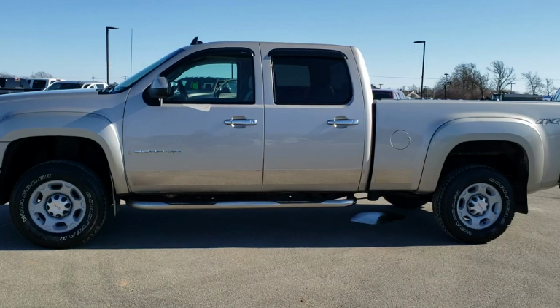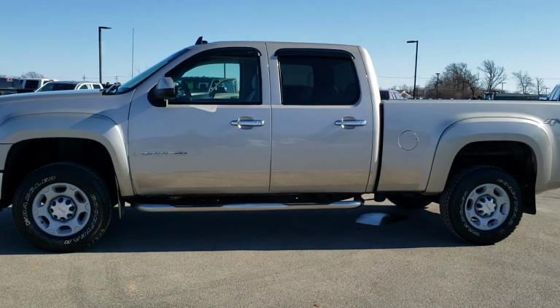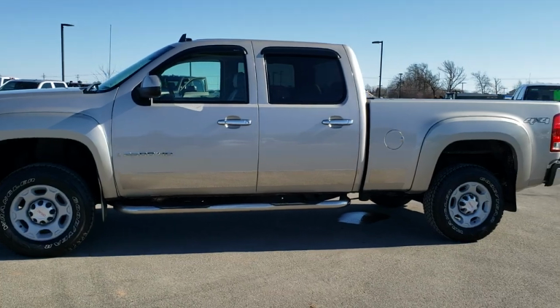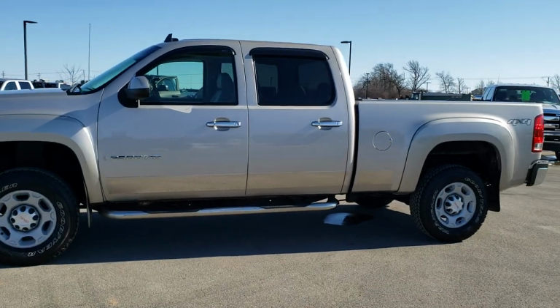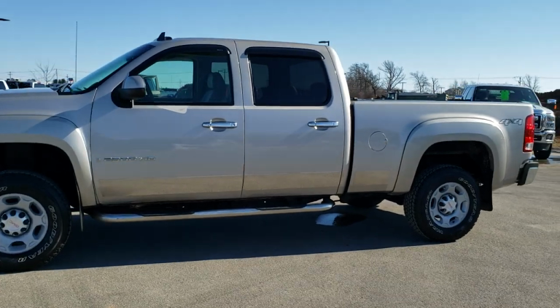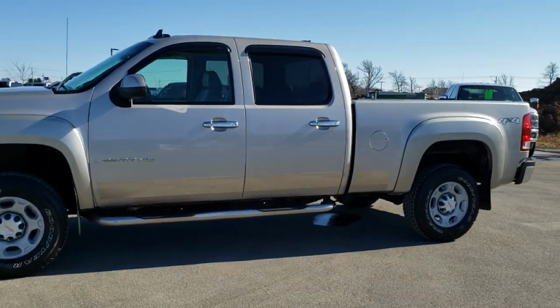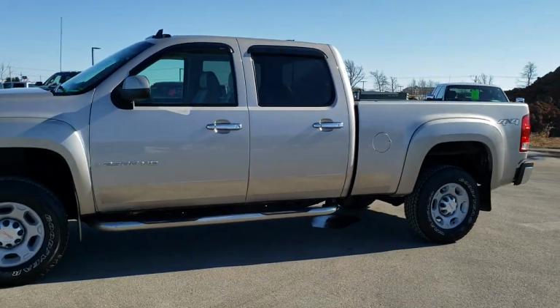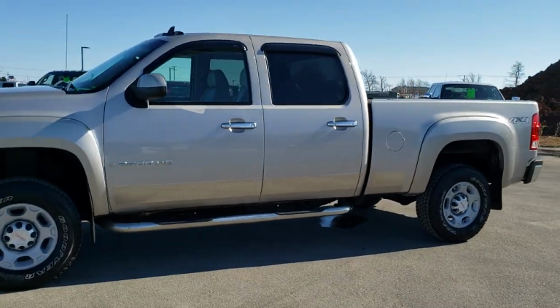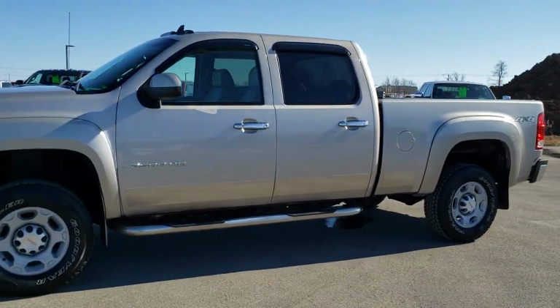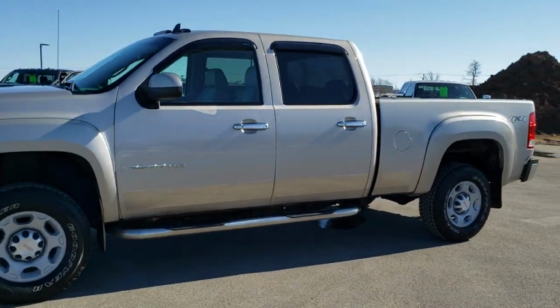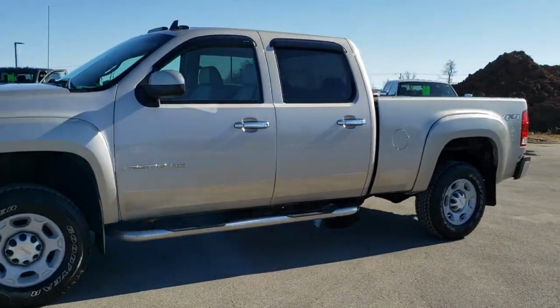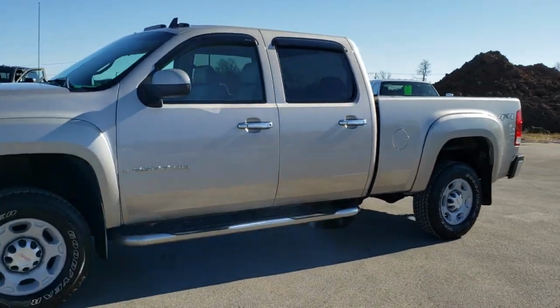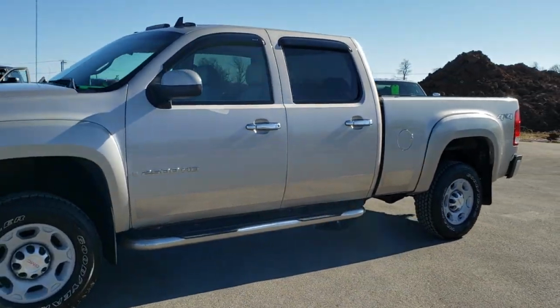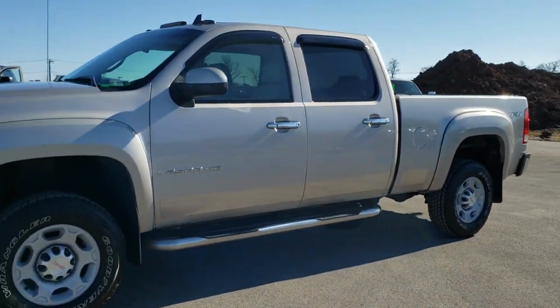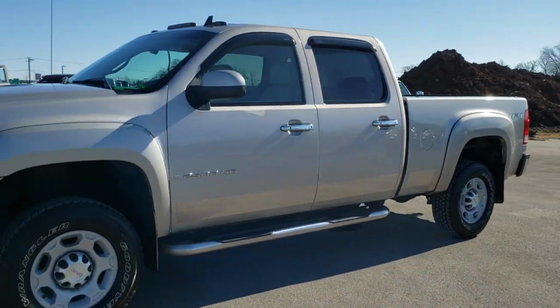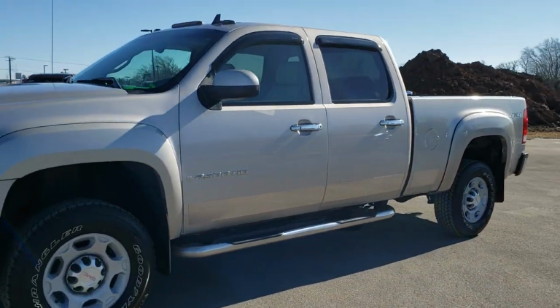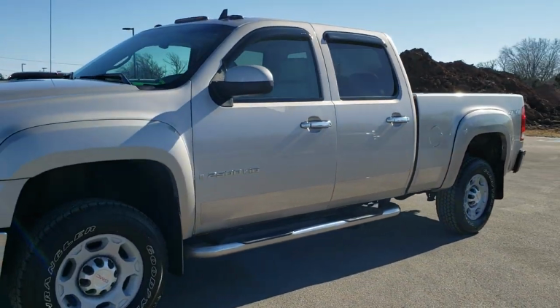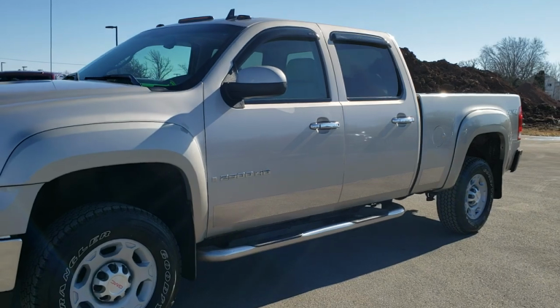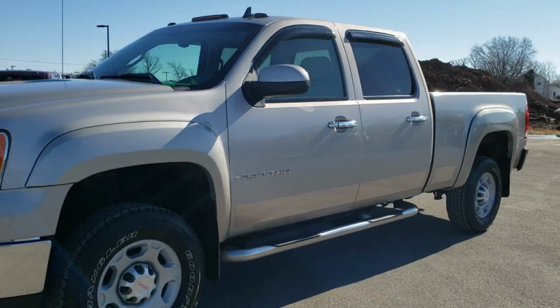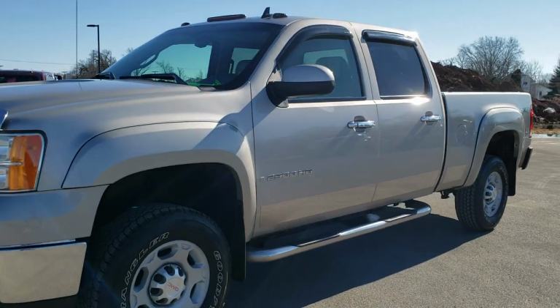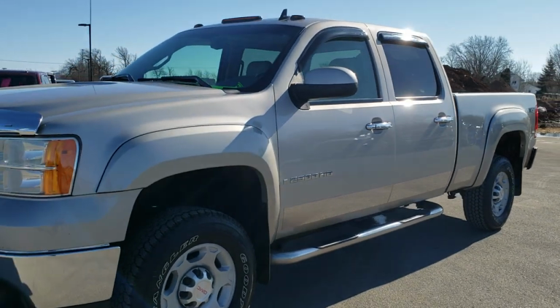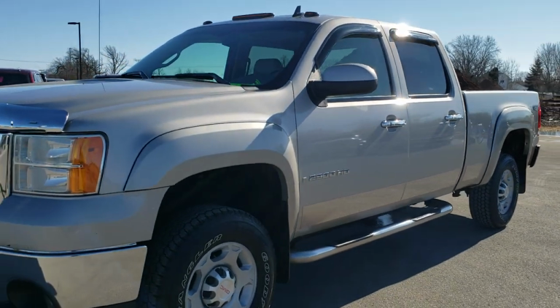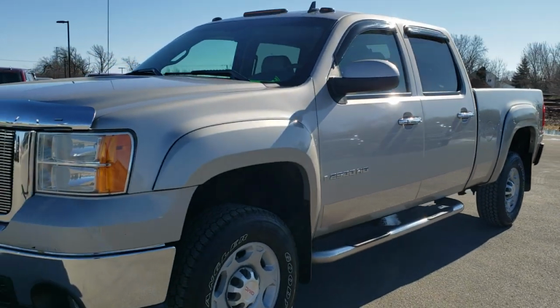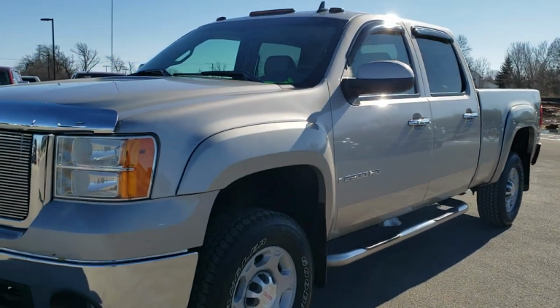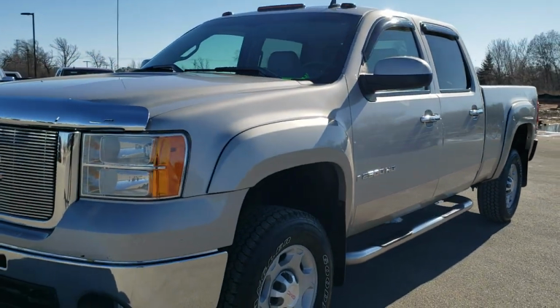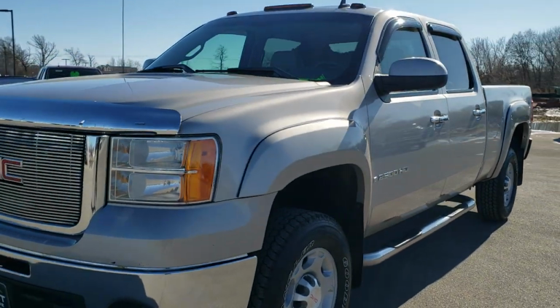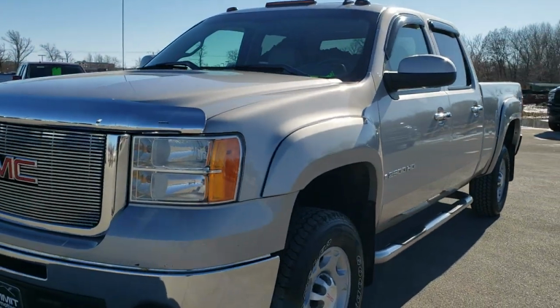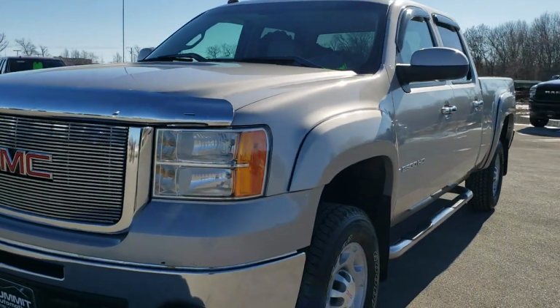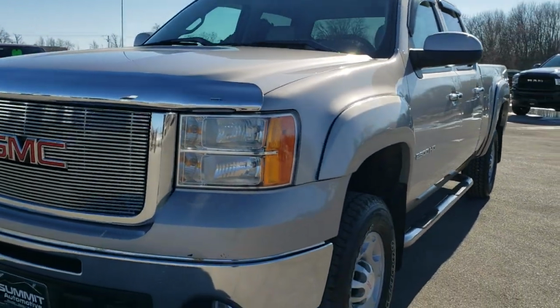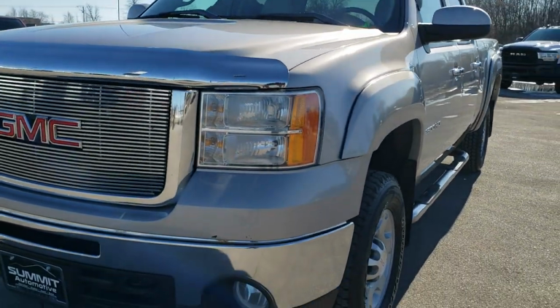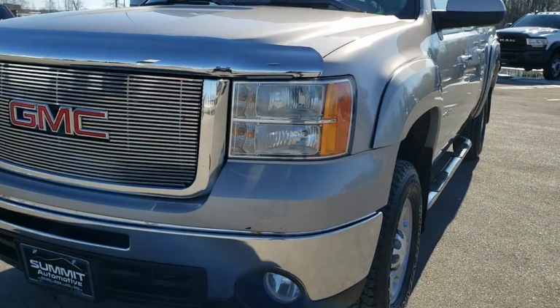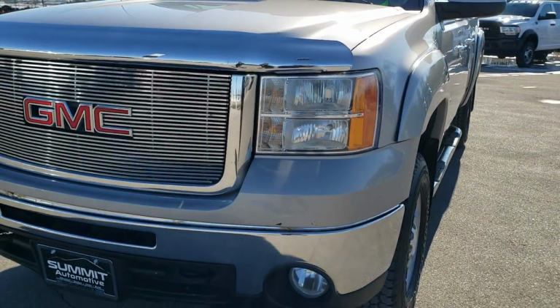This is stock number 10451A. We are here at Summit Automotive in Fond du Lac, Wisconsin, your new and used heavy duty truck headquarters.